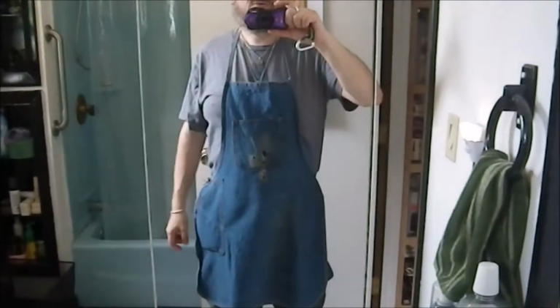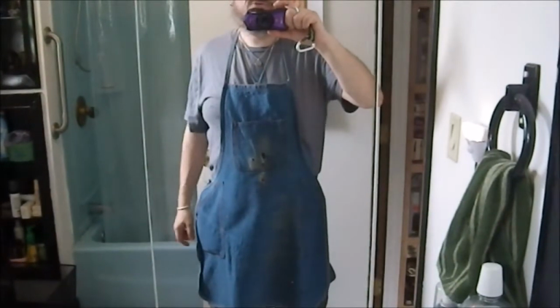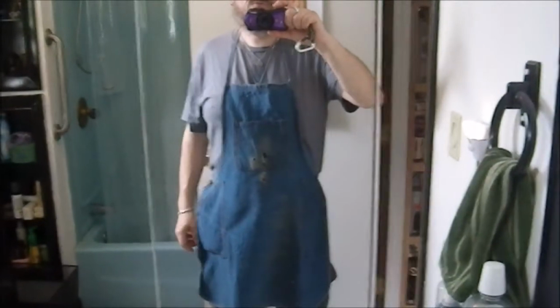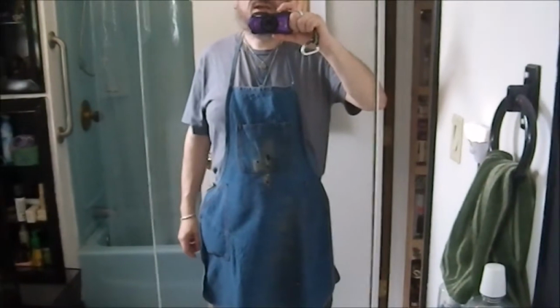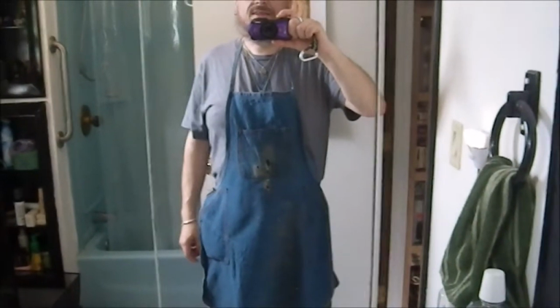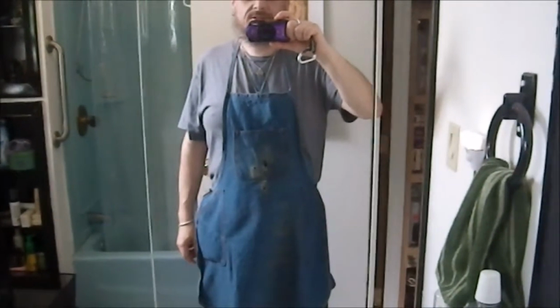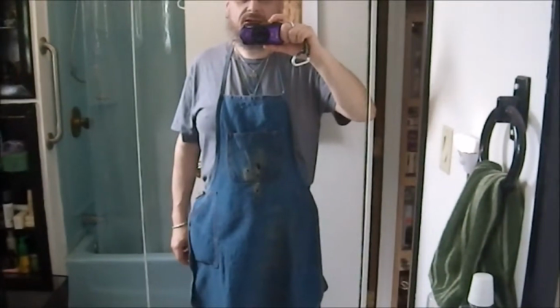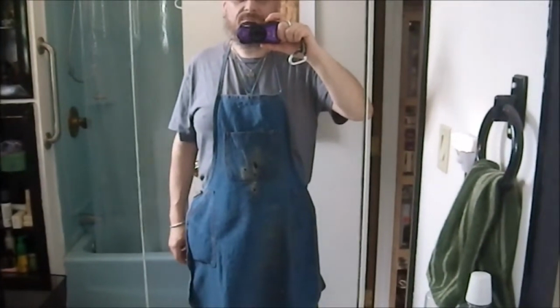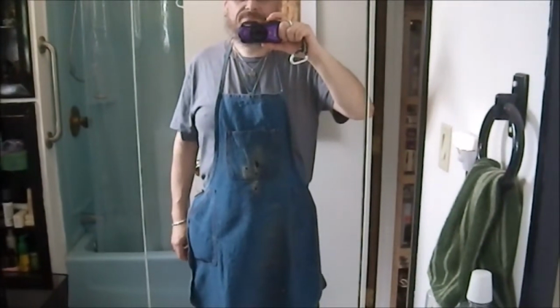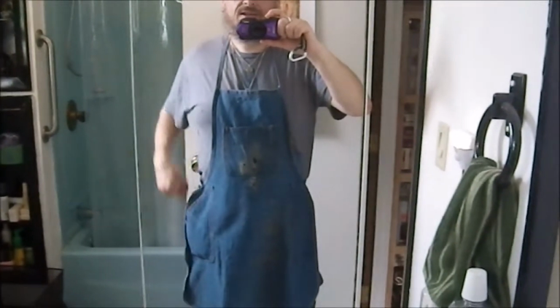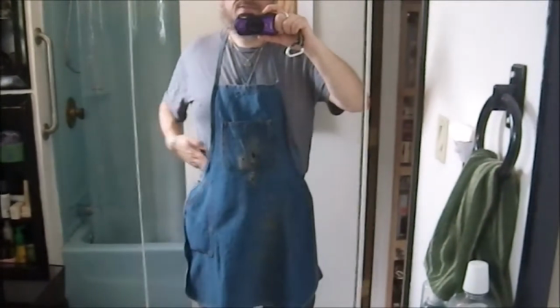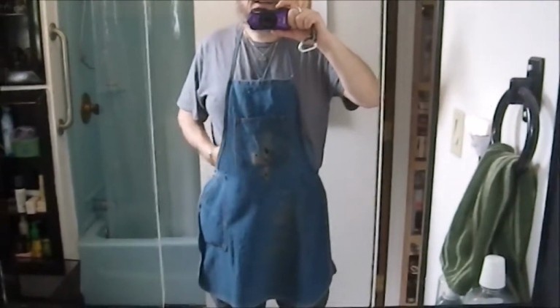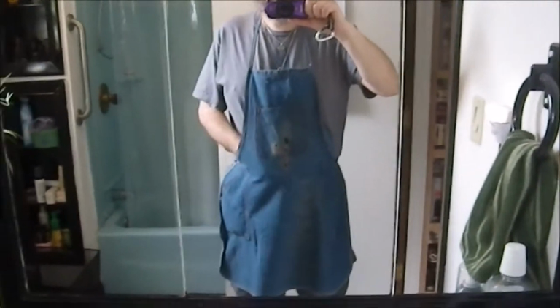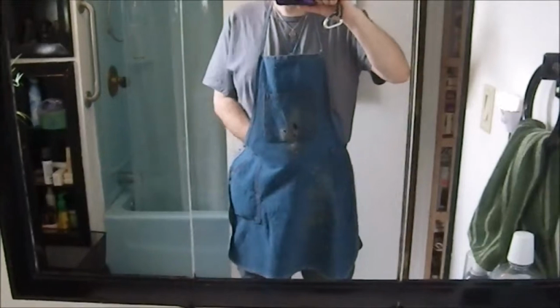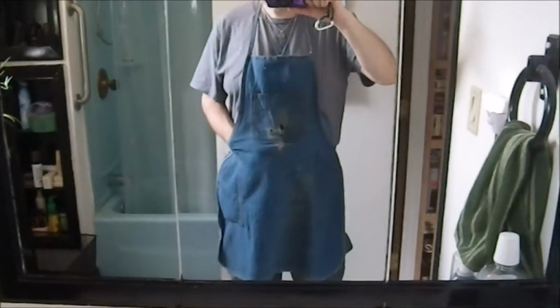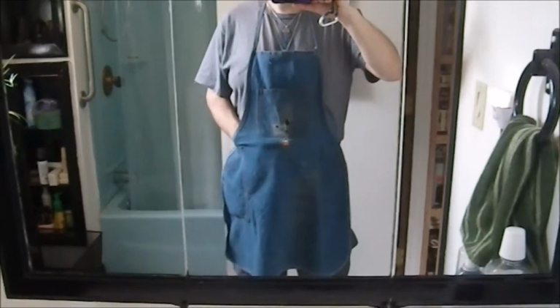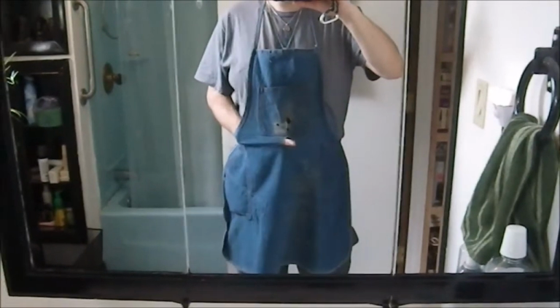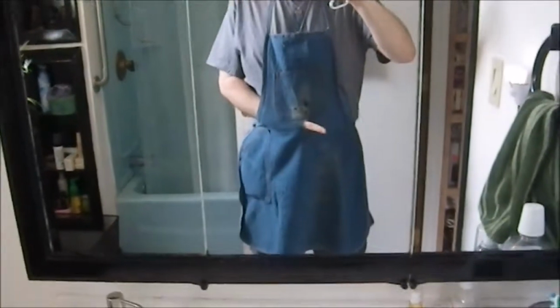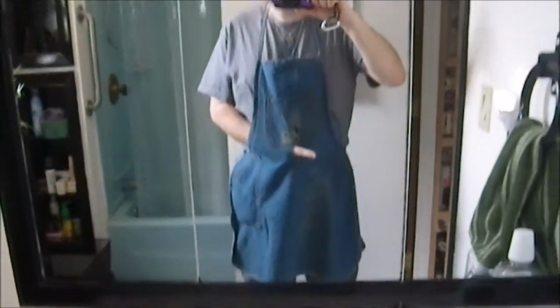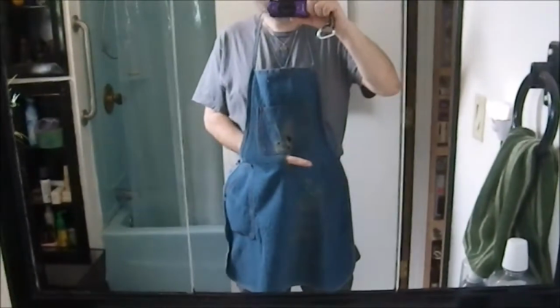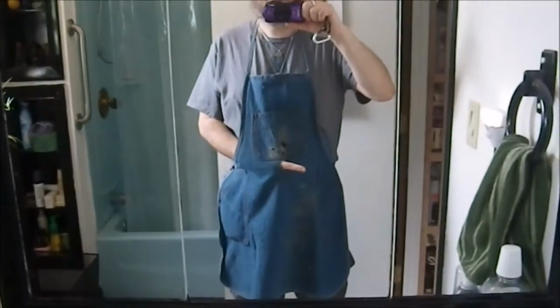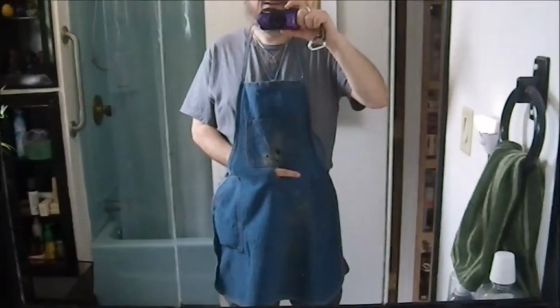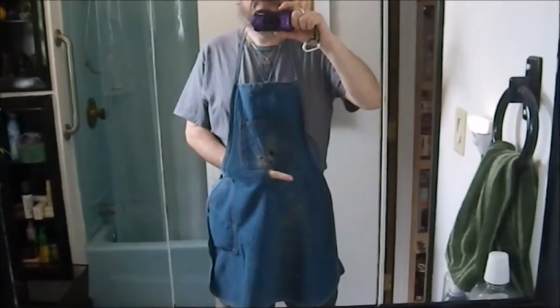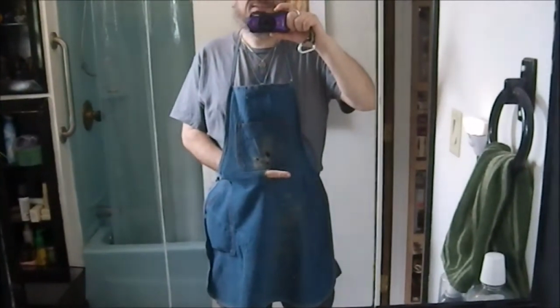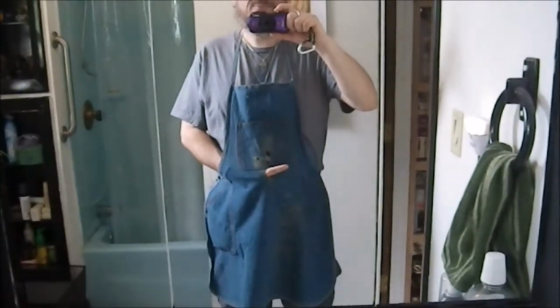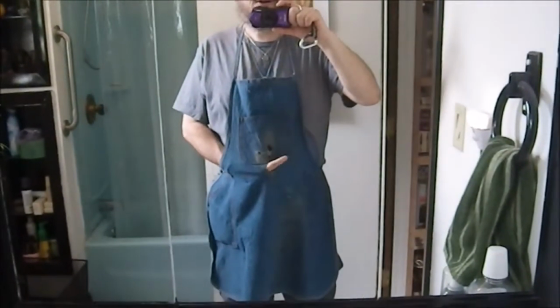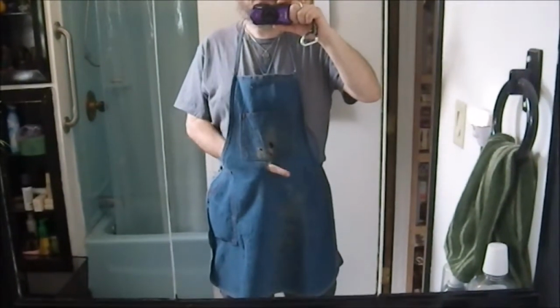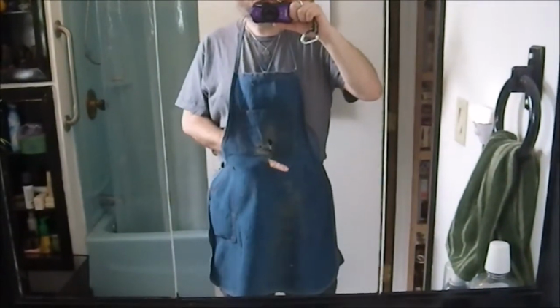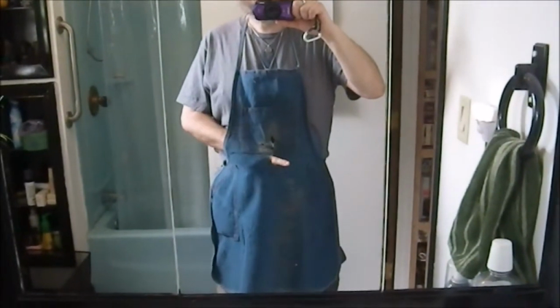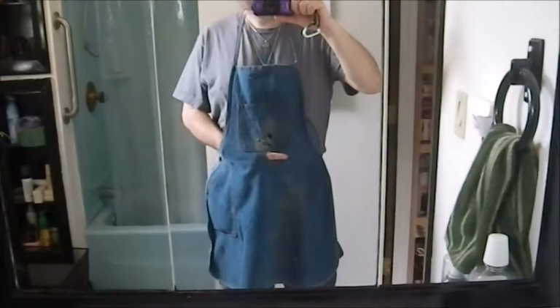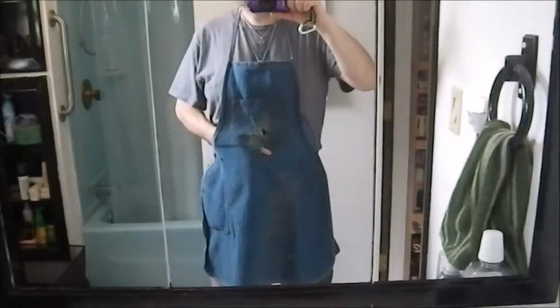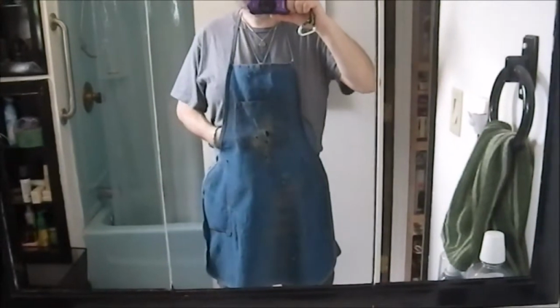Greetings YouTube. This is my apron. The astute among you might have noticed that there's a small problem with my apron — there's a hole in it.